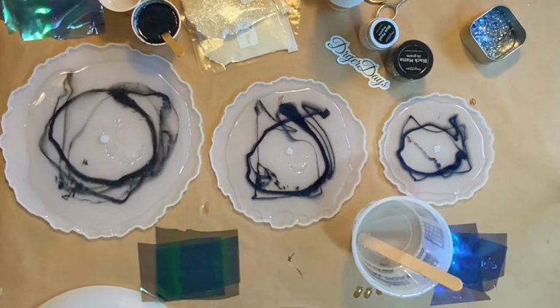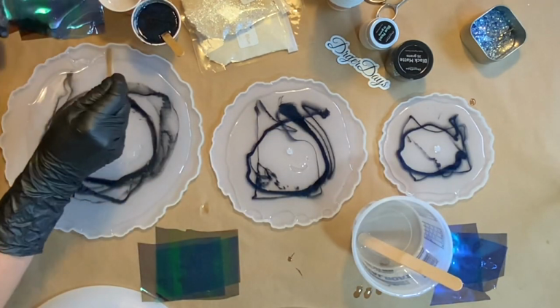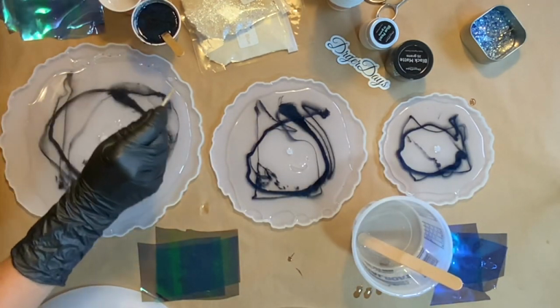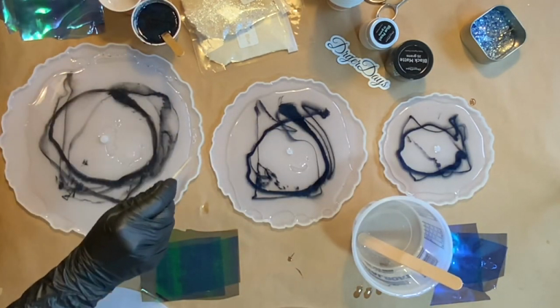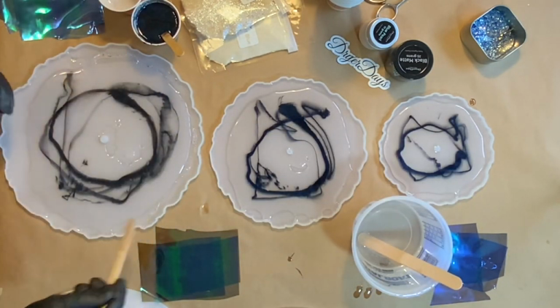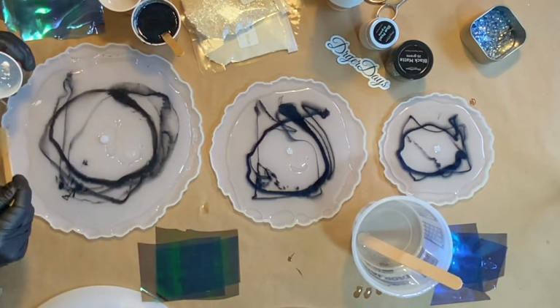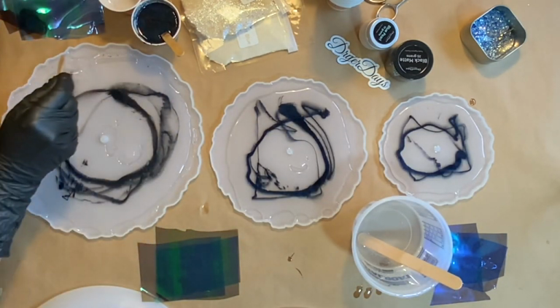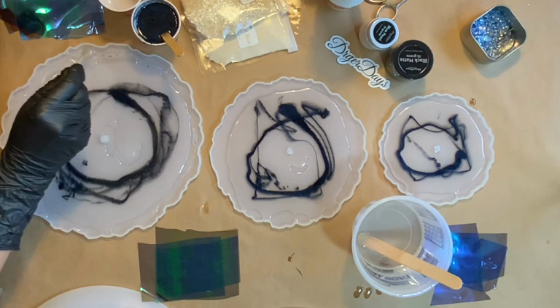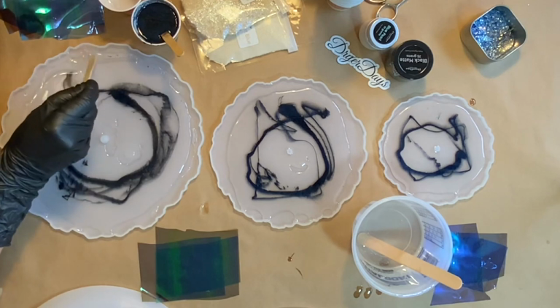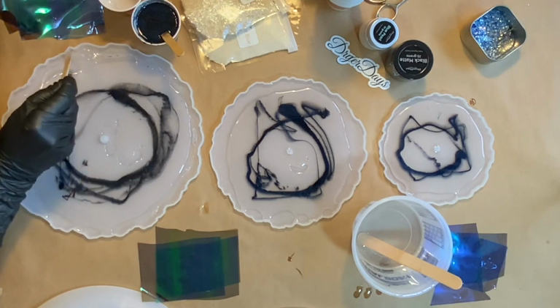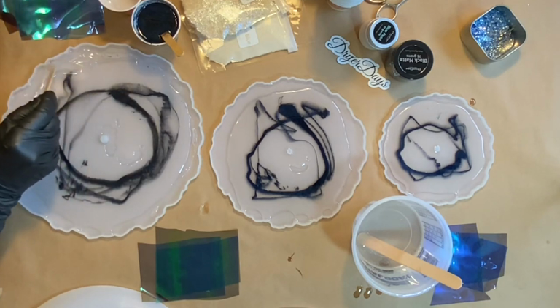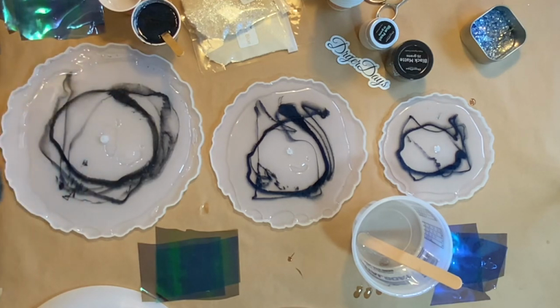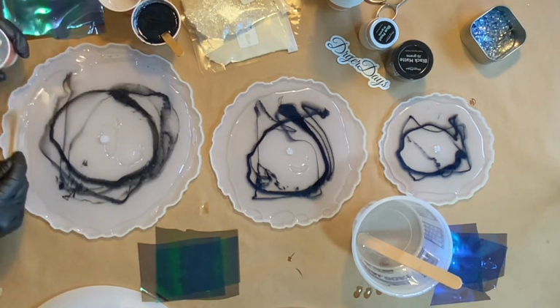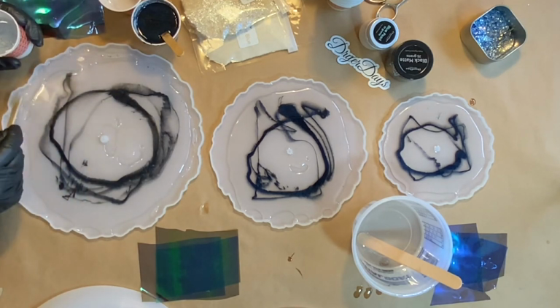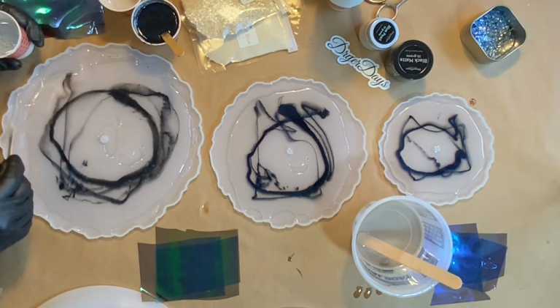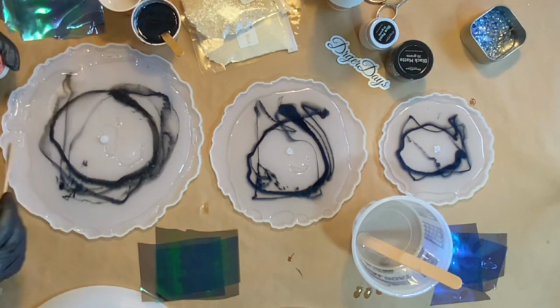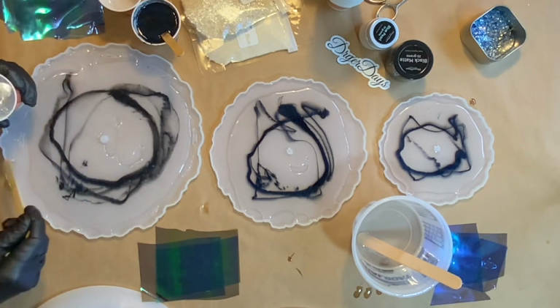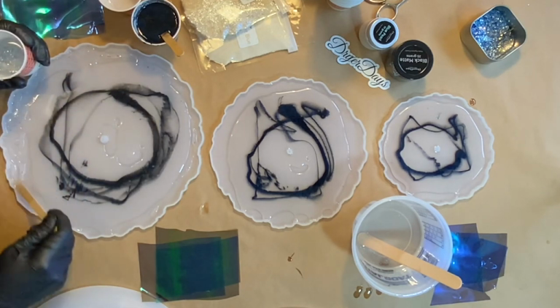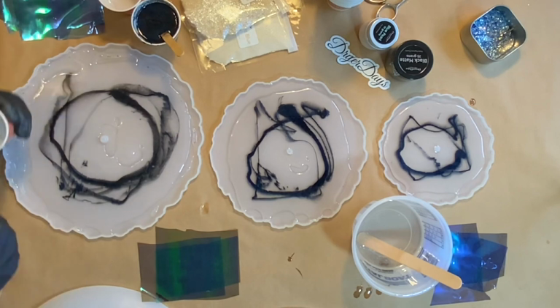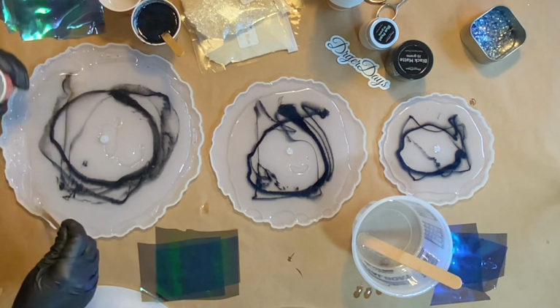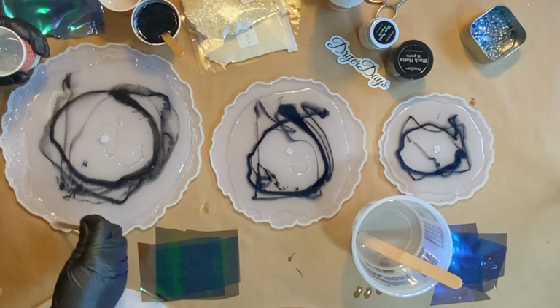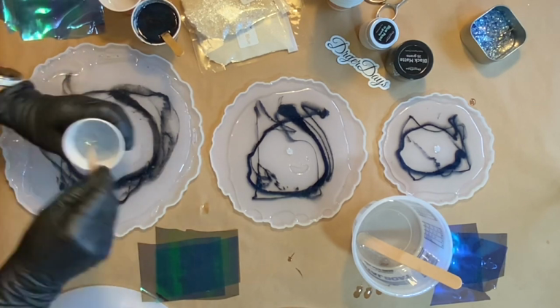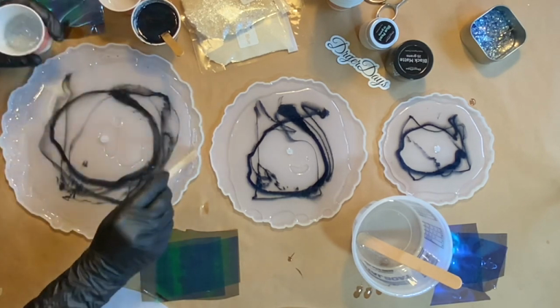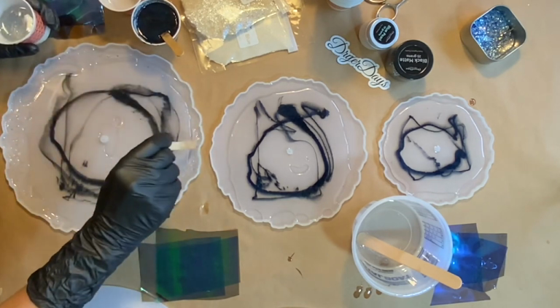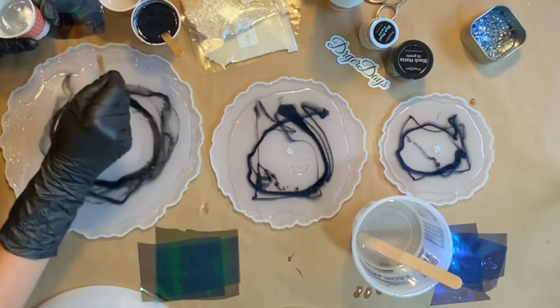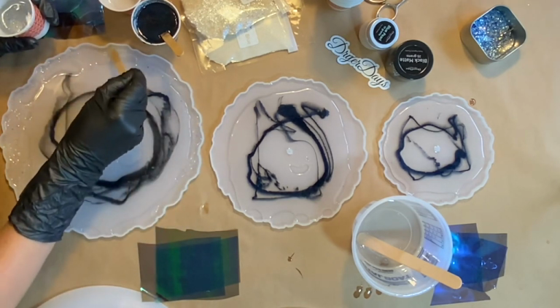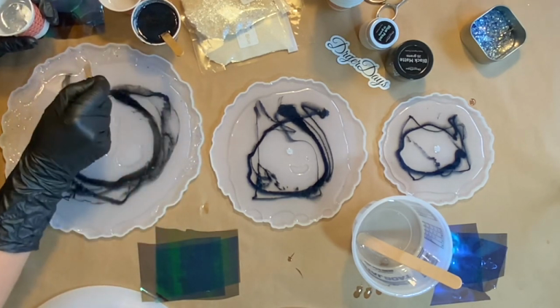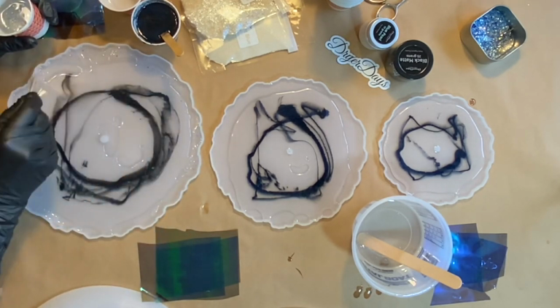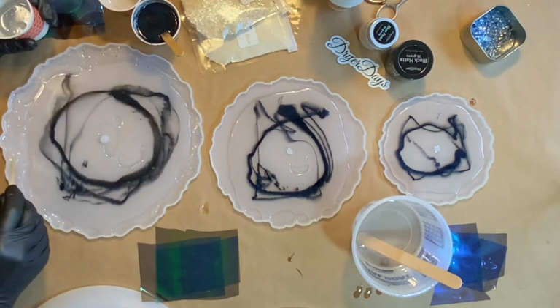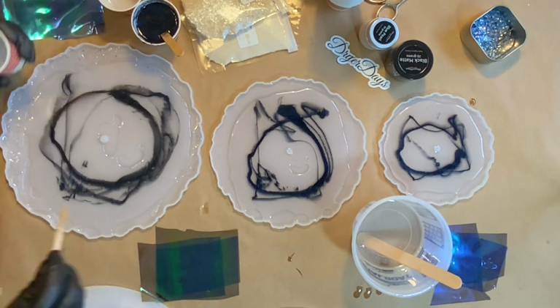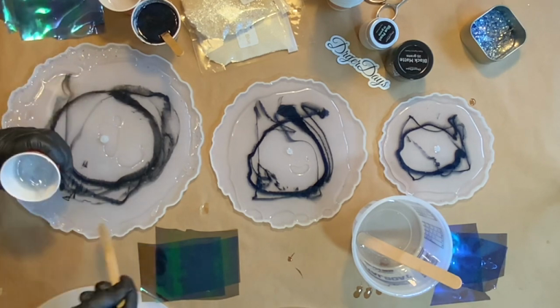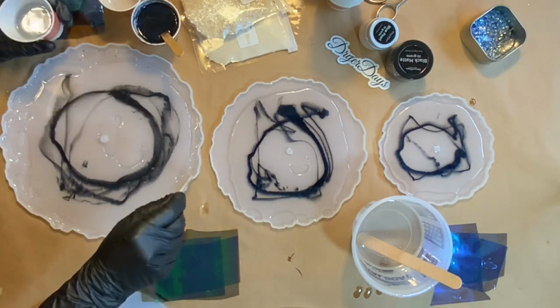I wanted to add that Sea Pearl sparkler around the outside edge, so I just added a little bit of that Sea Pearl sparkler with some clear resin. It's going to give us some cool effects, just pop out a little bit, give us some more texture, and make the piece a little bit more interesting.